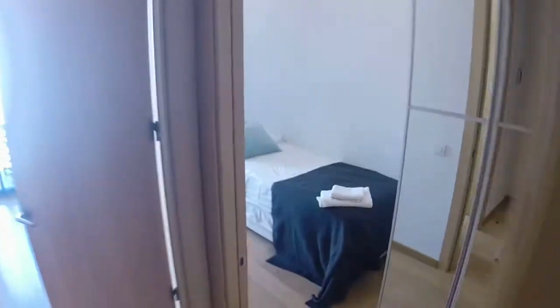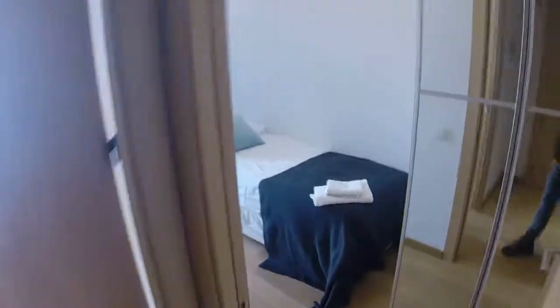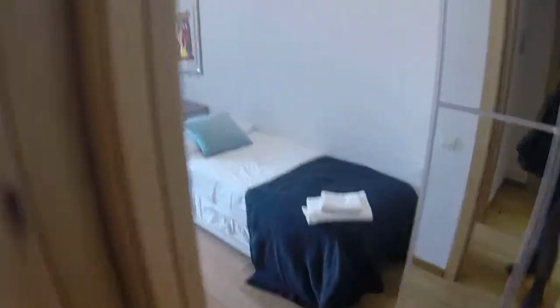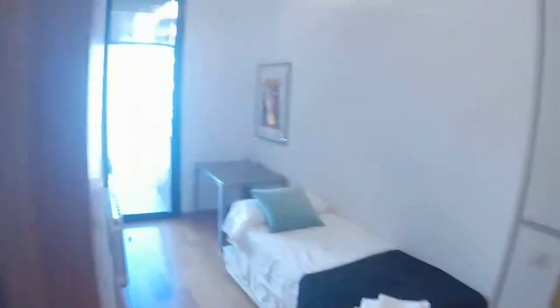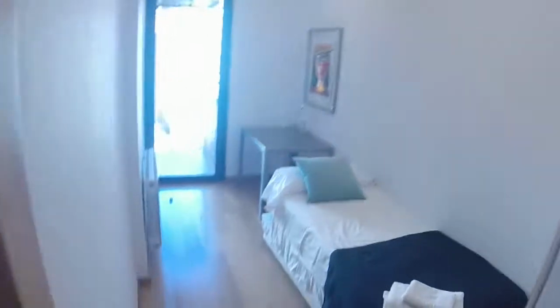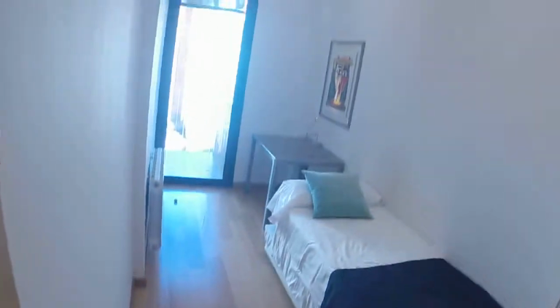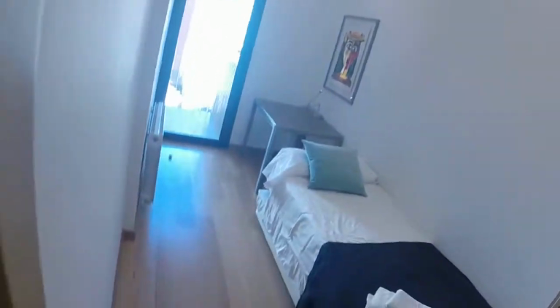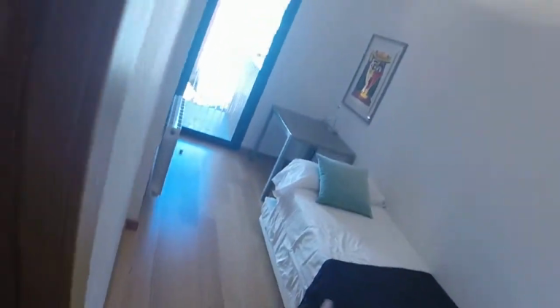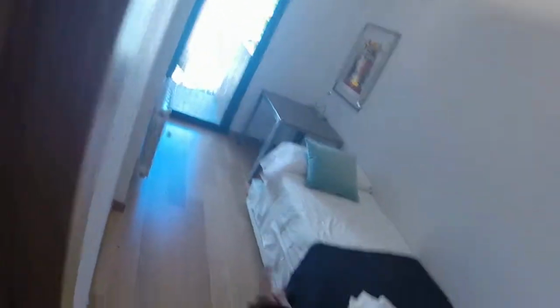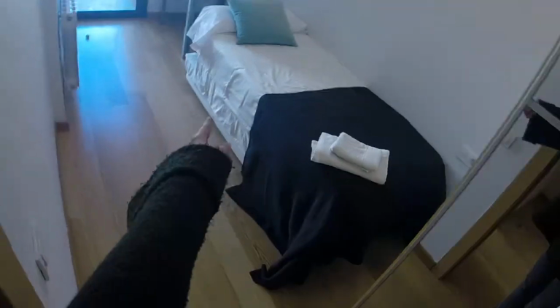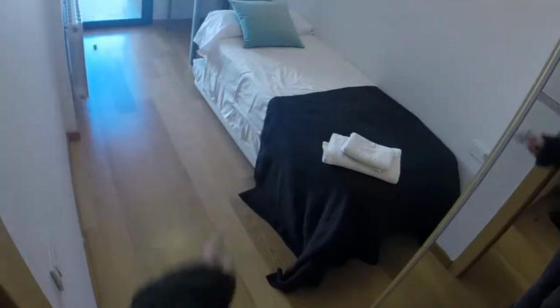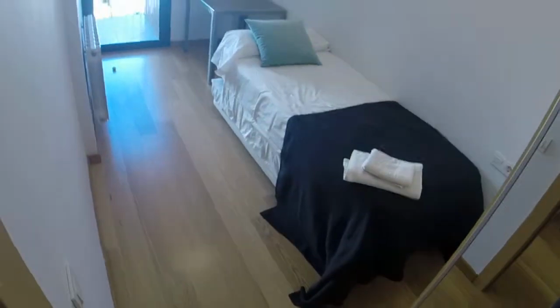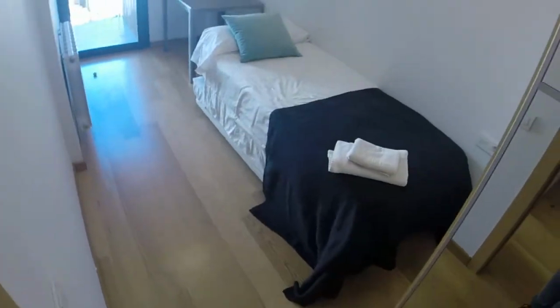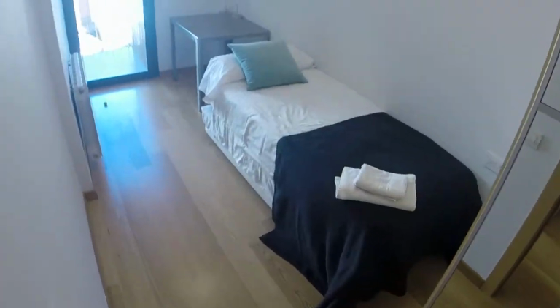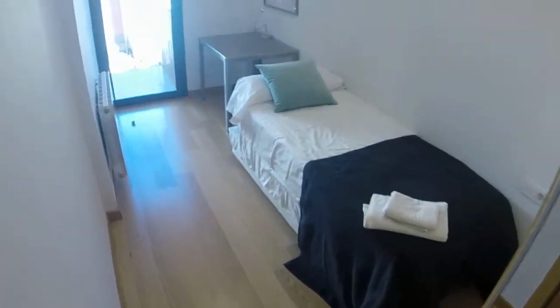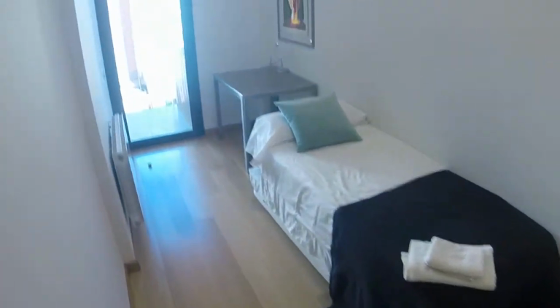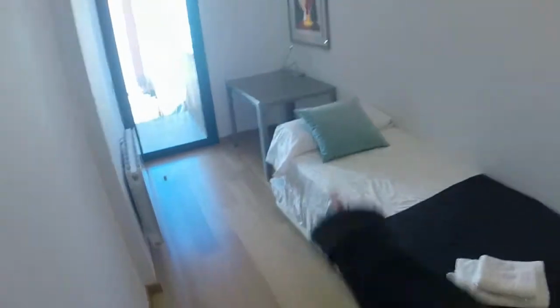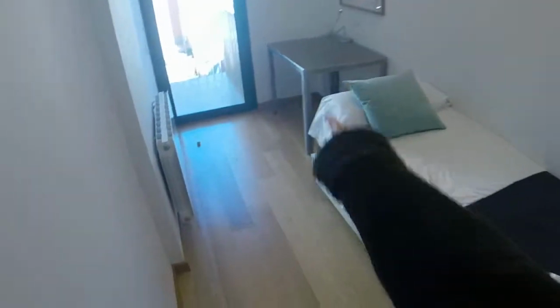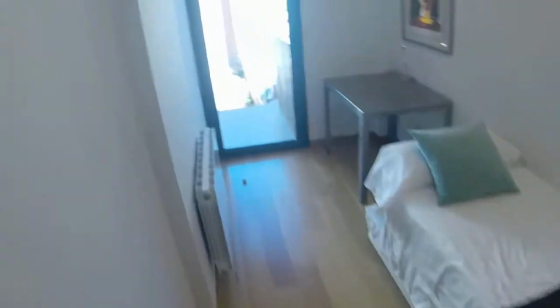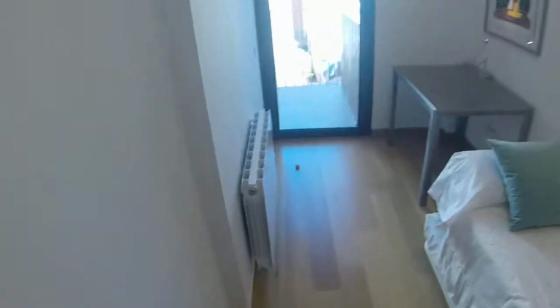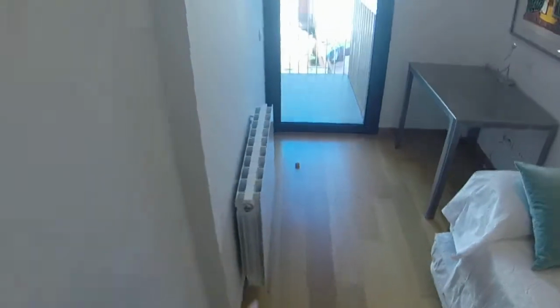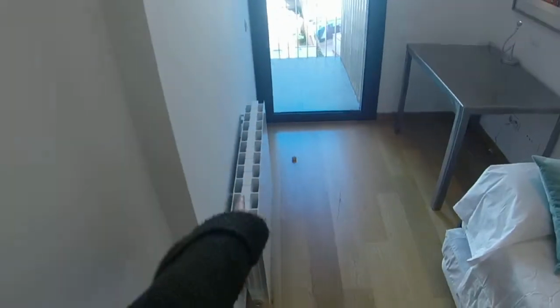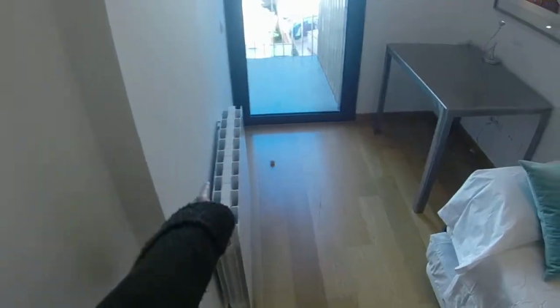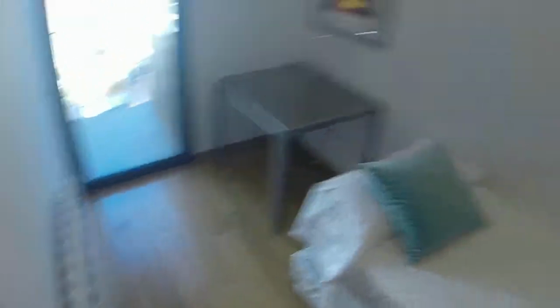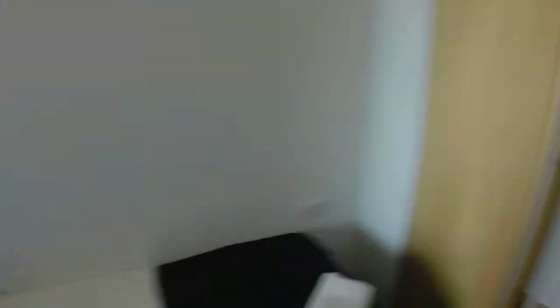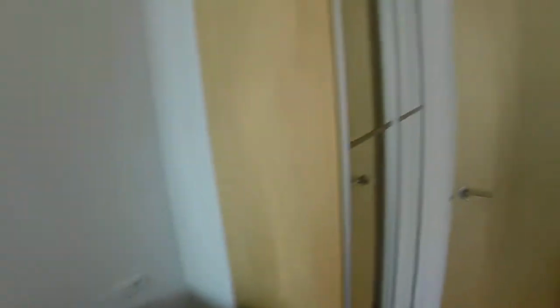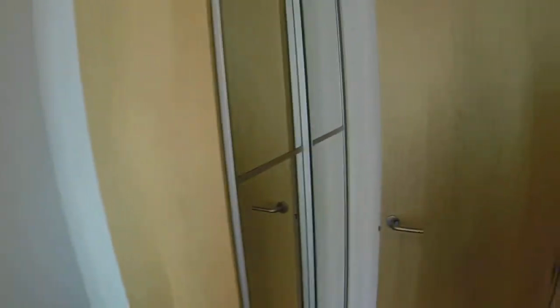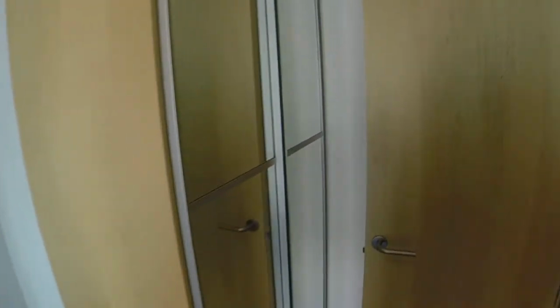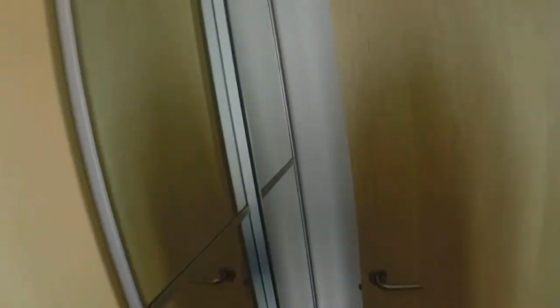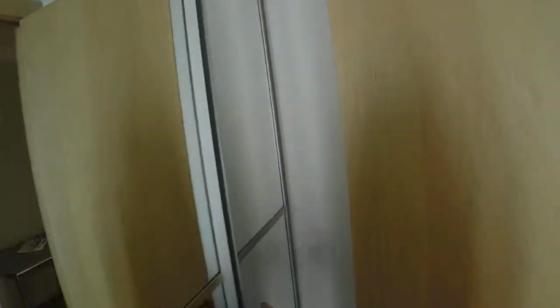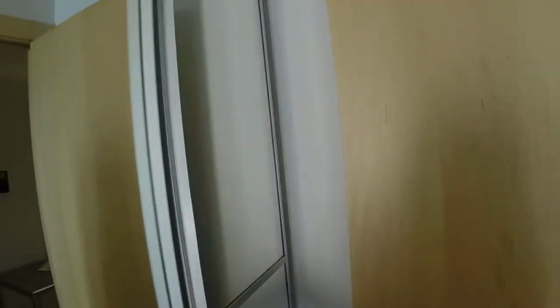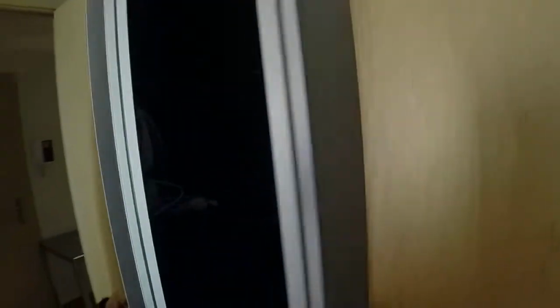Here's bedroom number two. You have a single bed and you have another one under it. You have a desk, a heating unit, and right here you have the wardrobe.